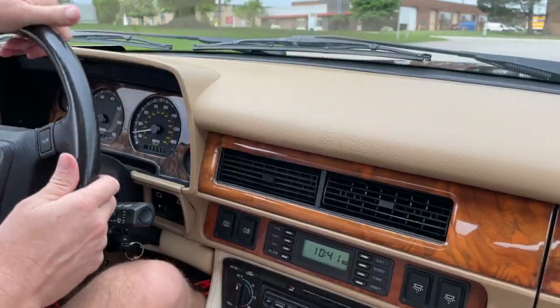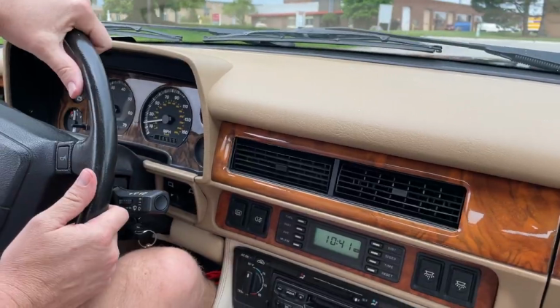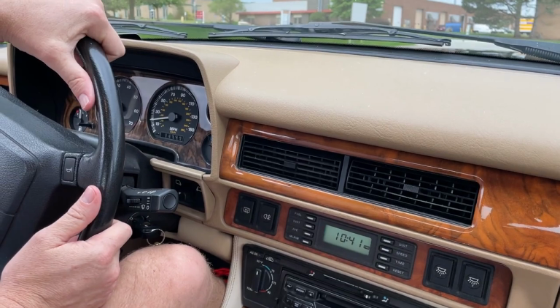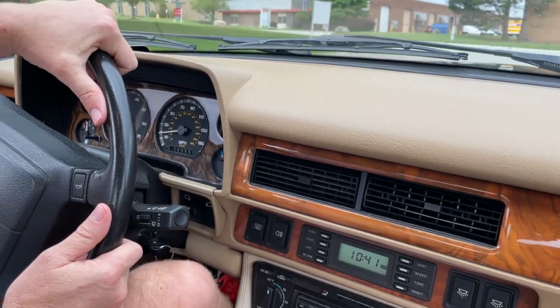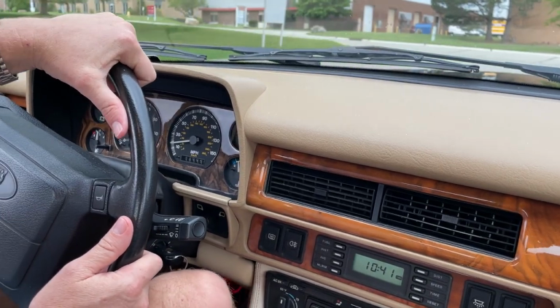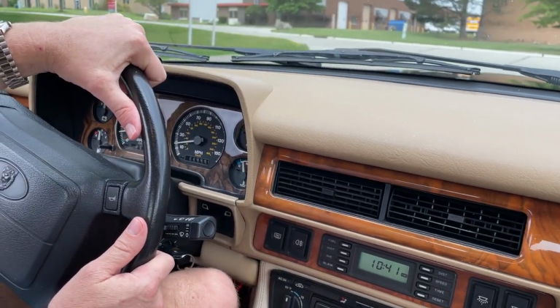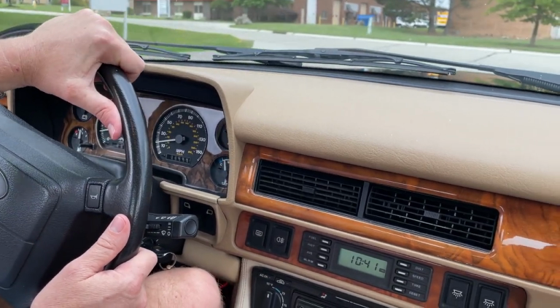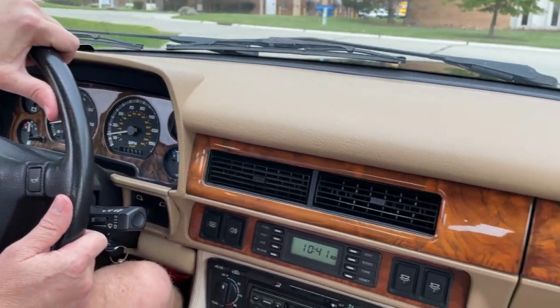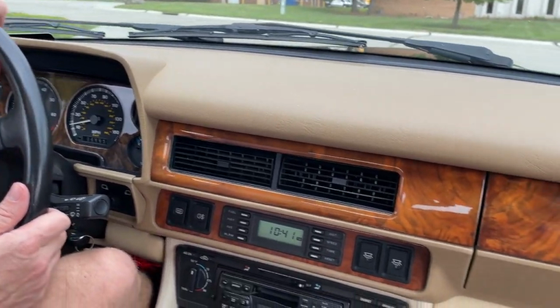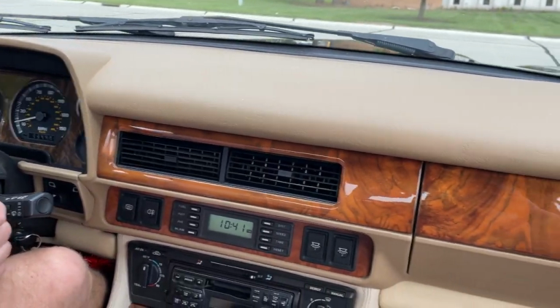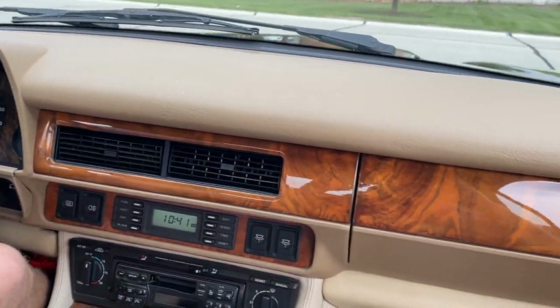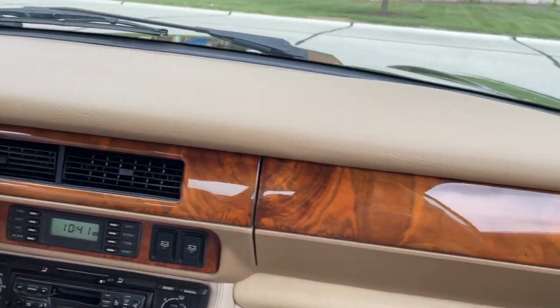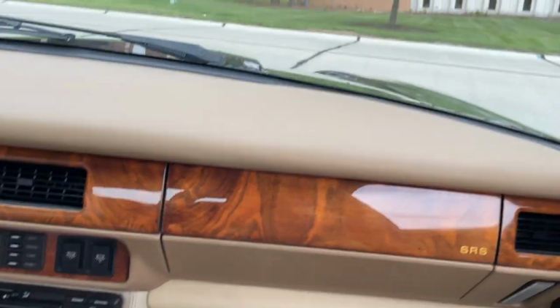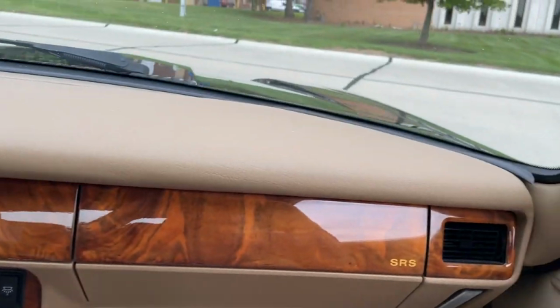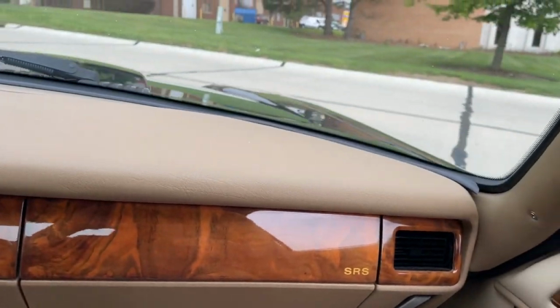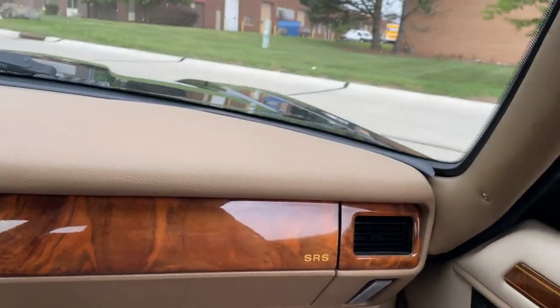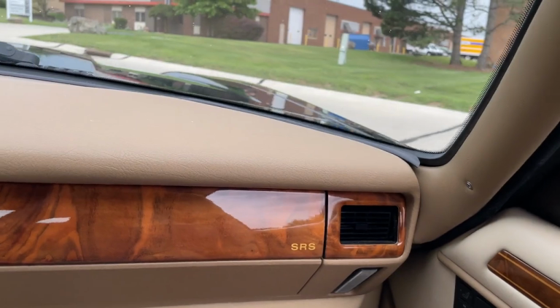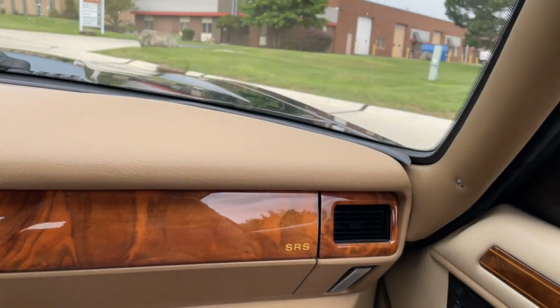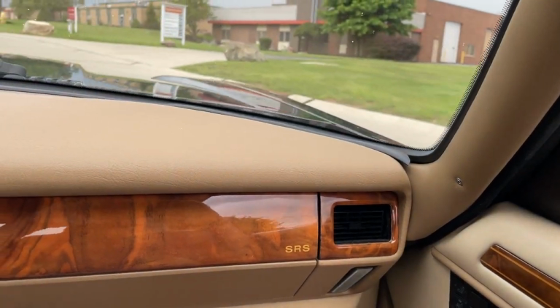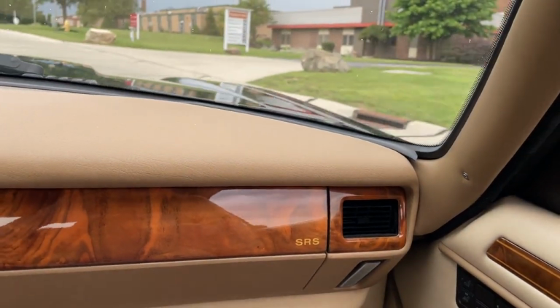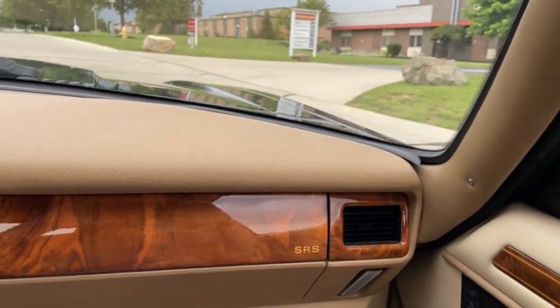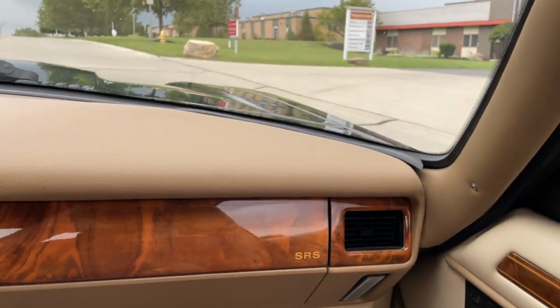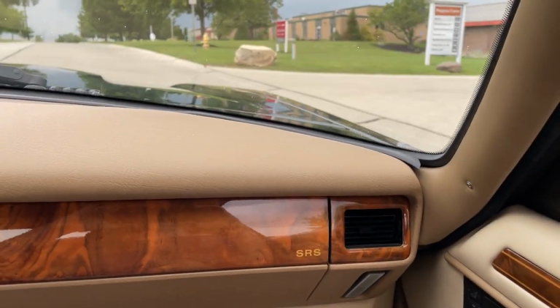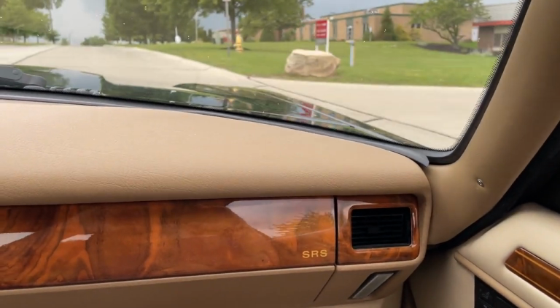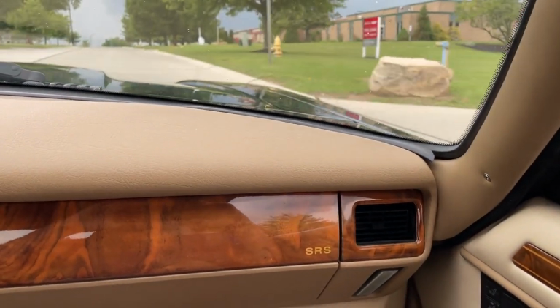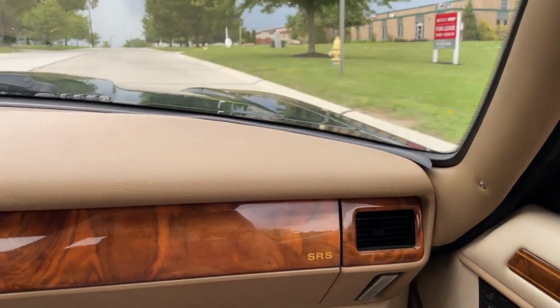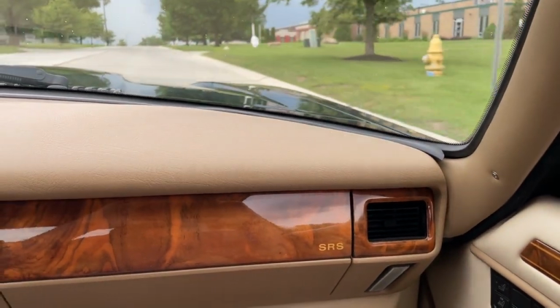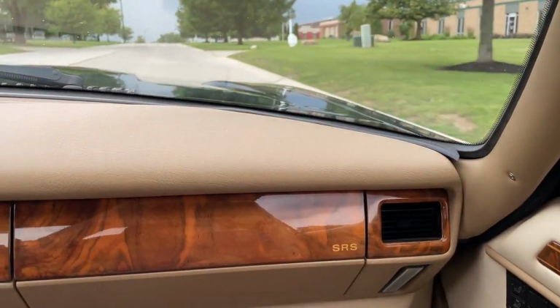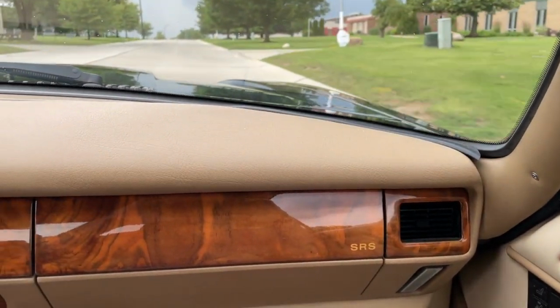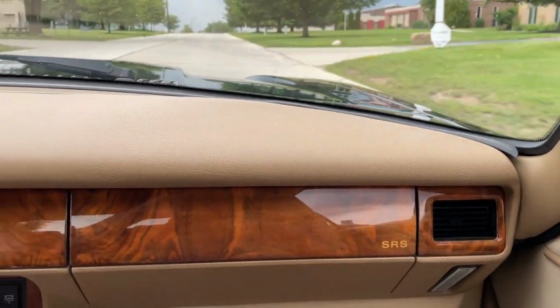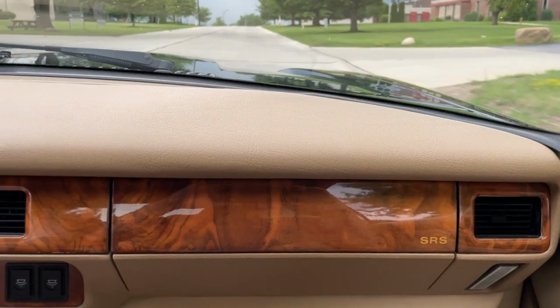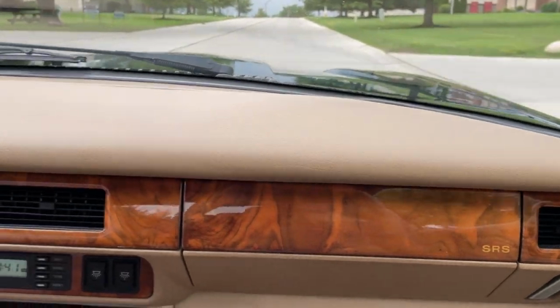So here's a little driving video of the Jag. We're going to go down the street, just back up again. Give it some power here. Not a noise, not a knock.